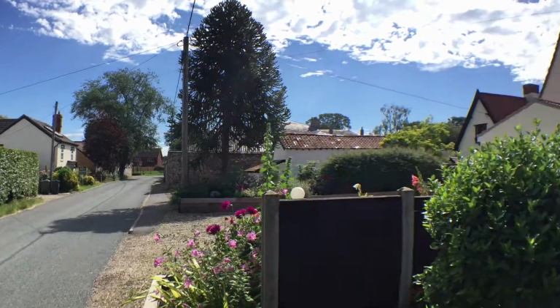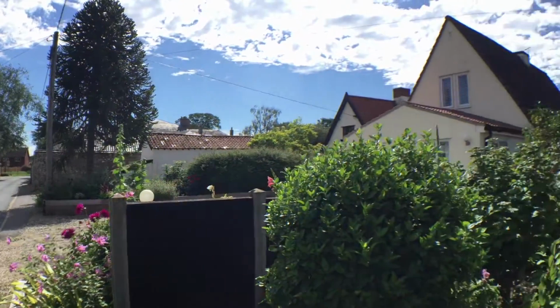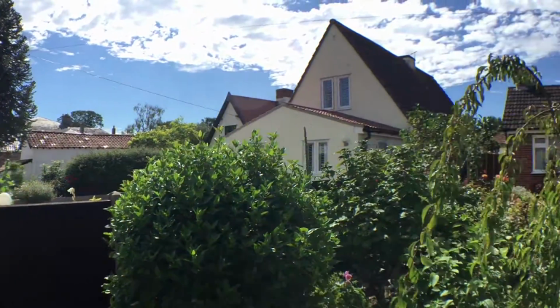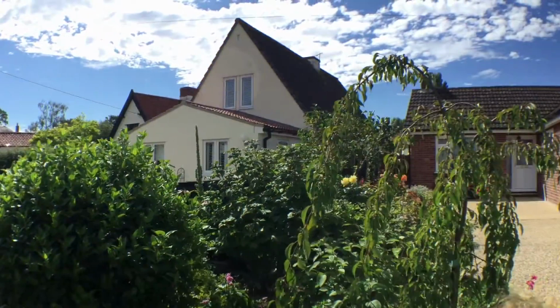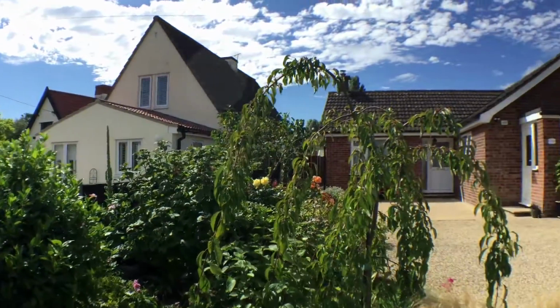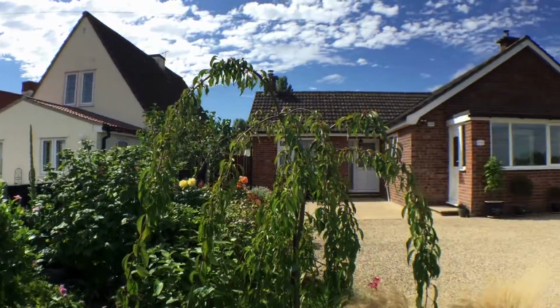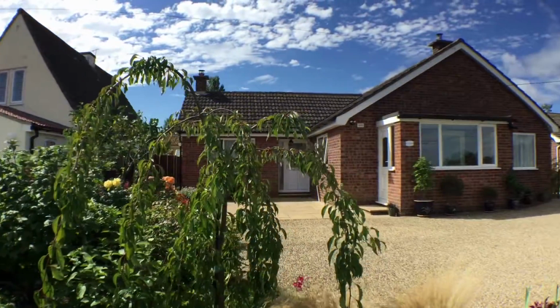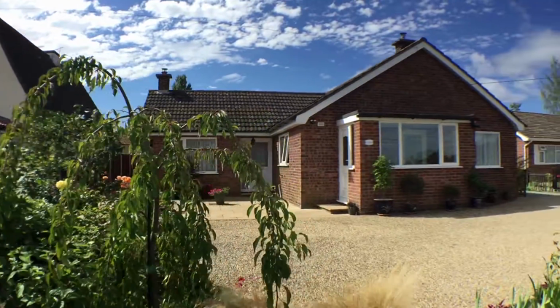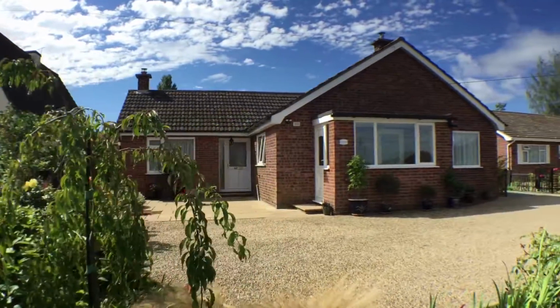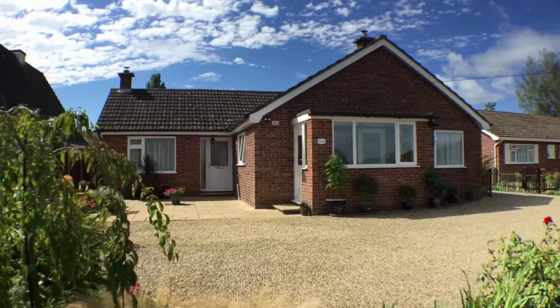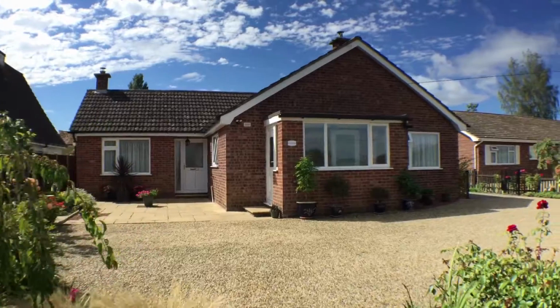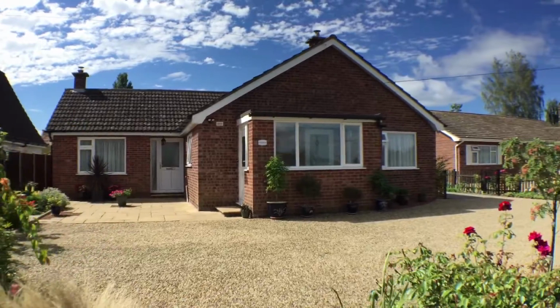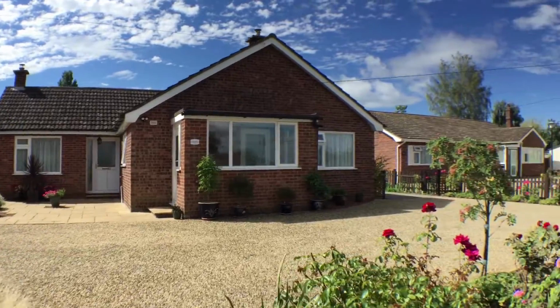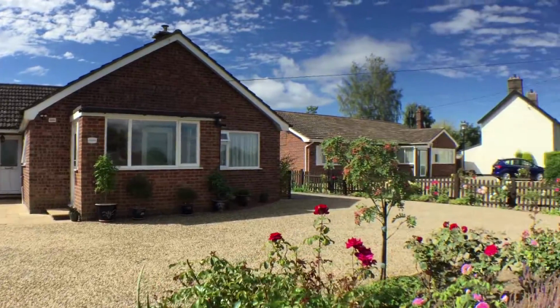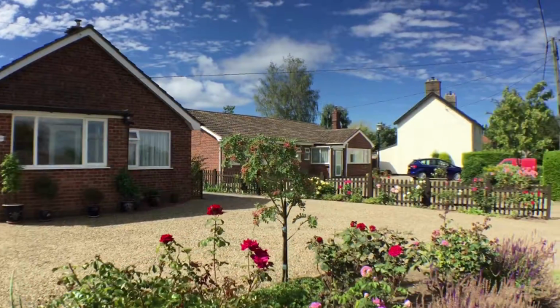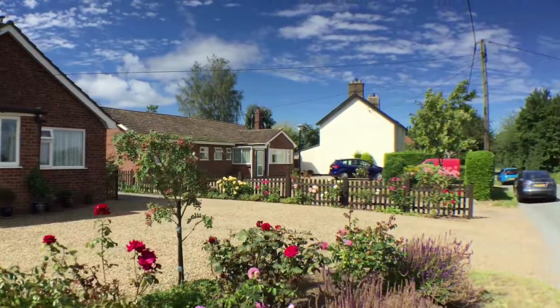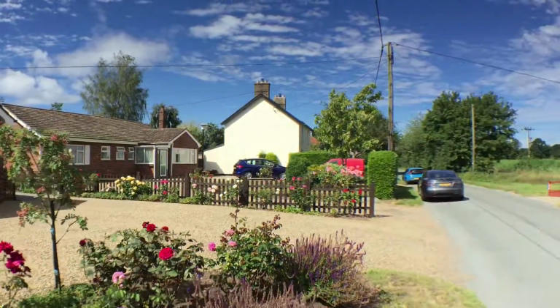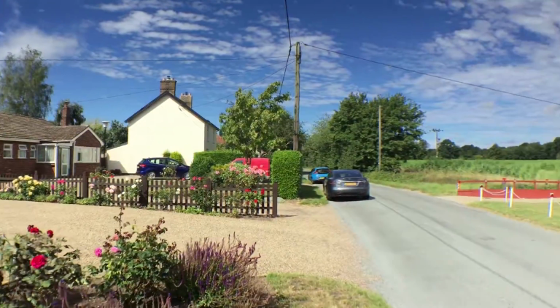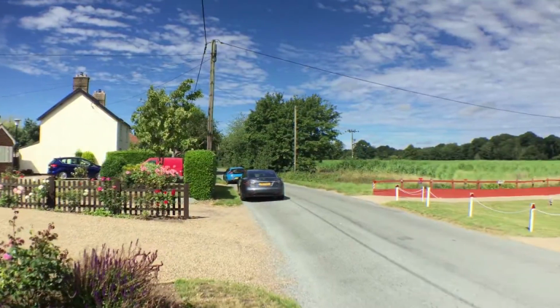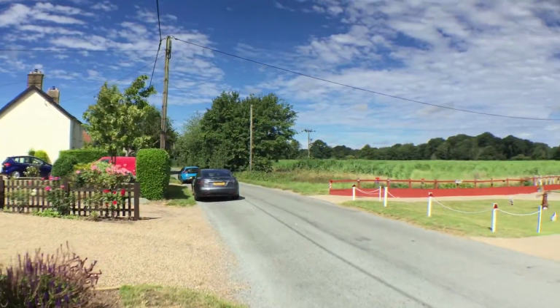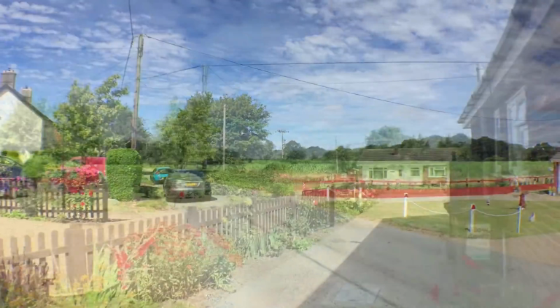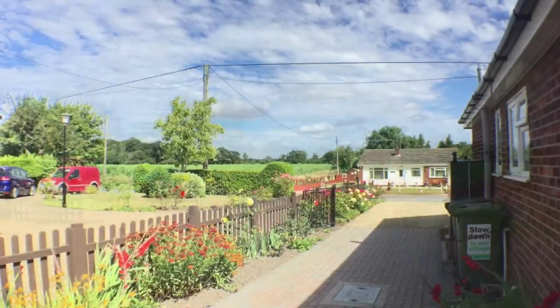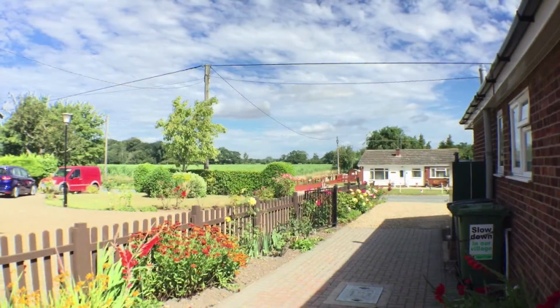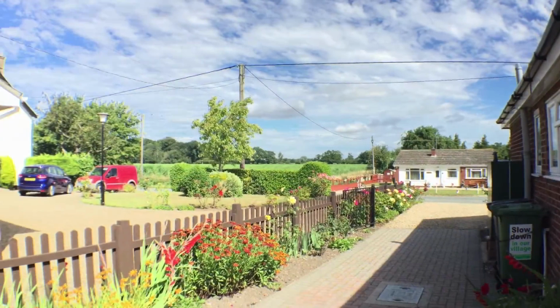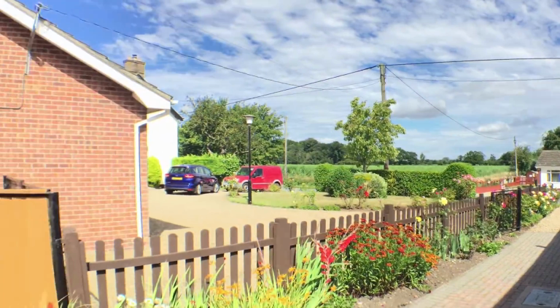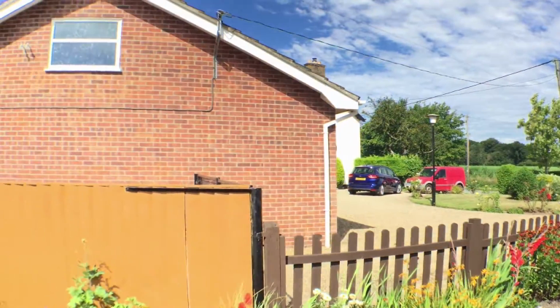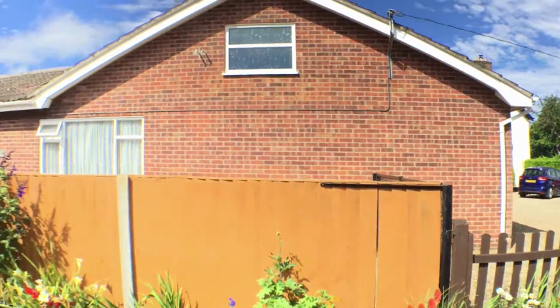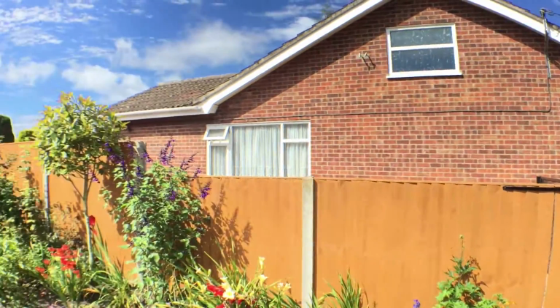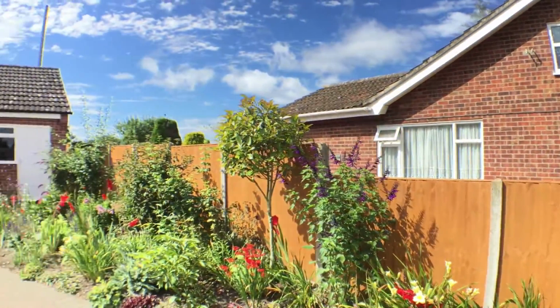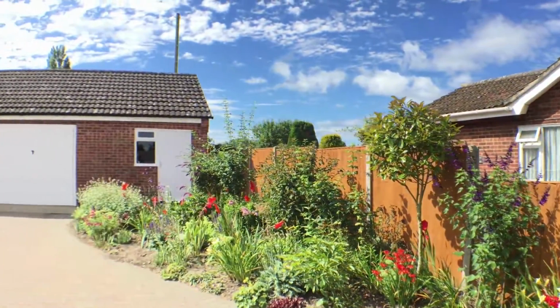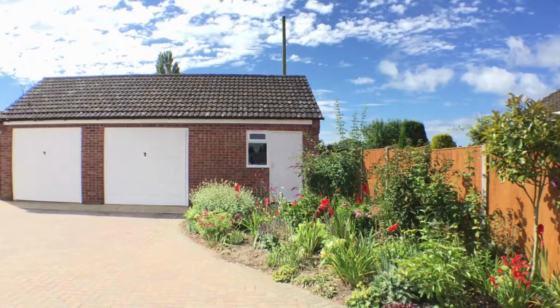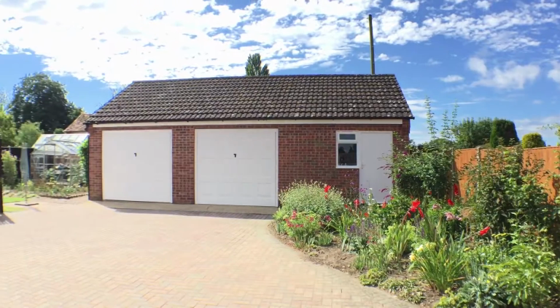Only a short drive from the A11 corridor, this impressive three-bedroom detached bungalow offers extended accommodation with generous sized rooms. It benefits from having UPVC double glazing and oil-fired central heating.